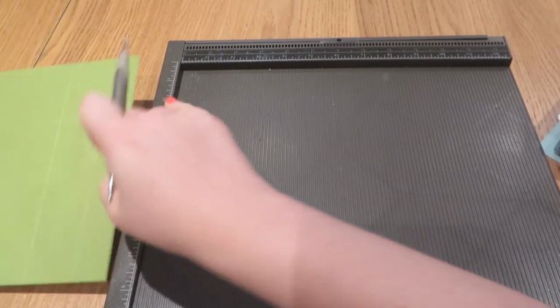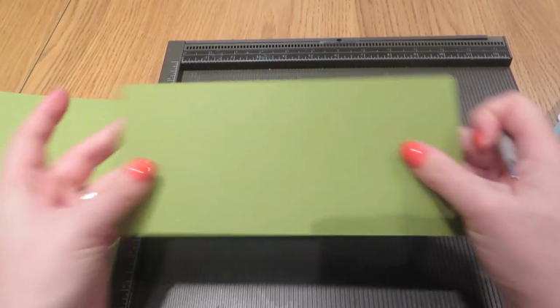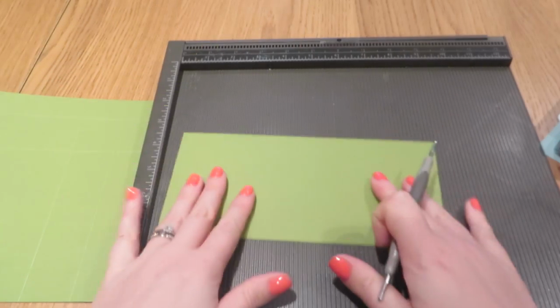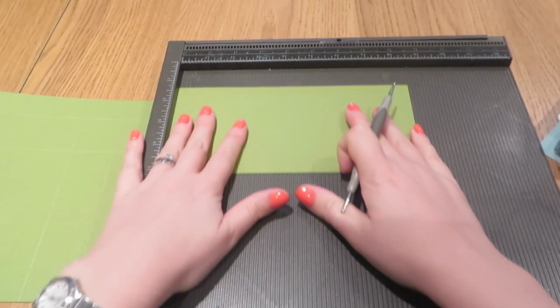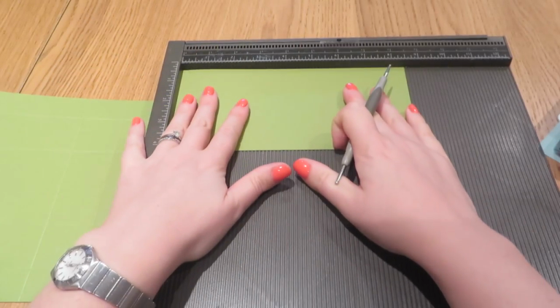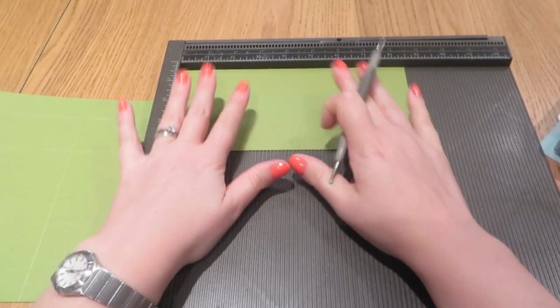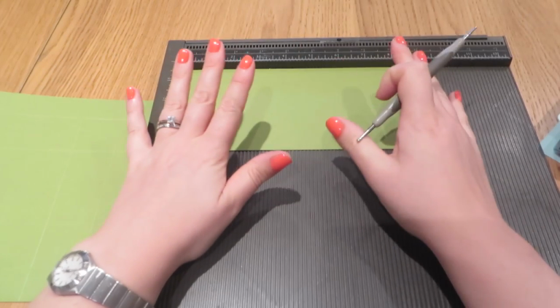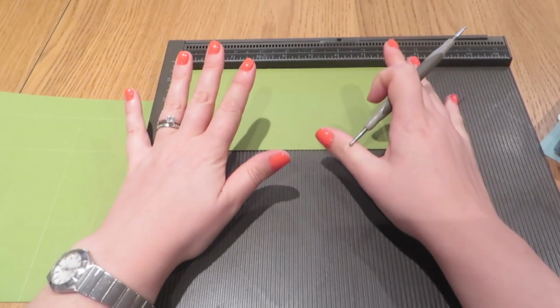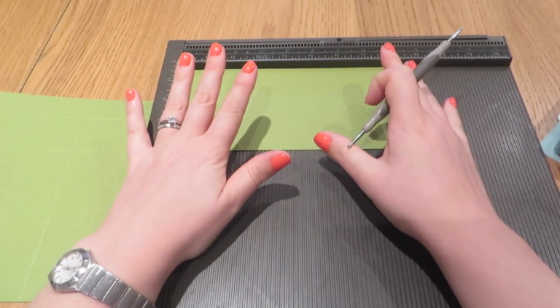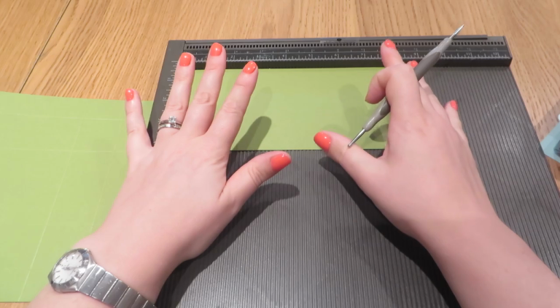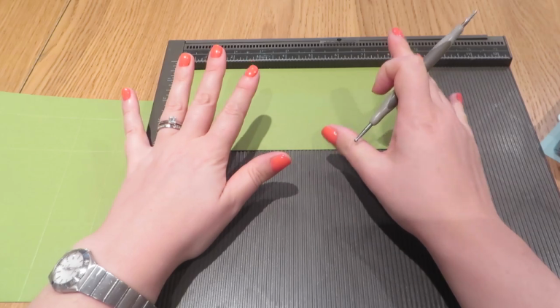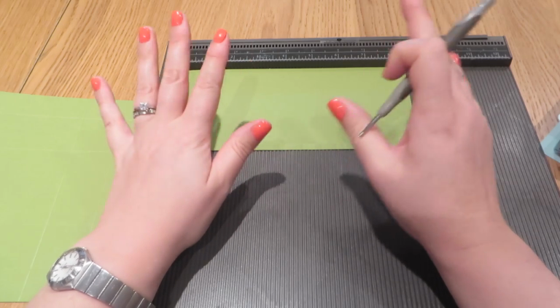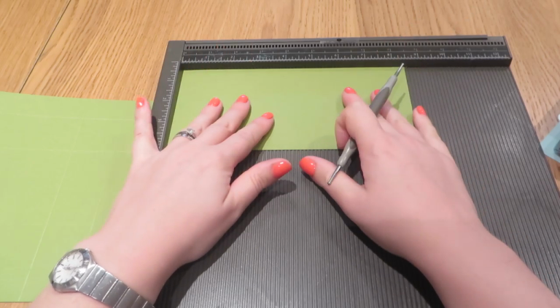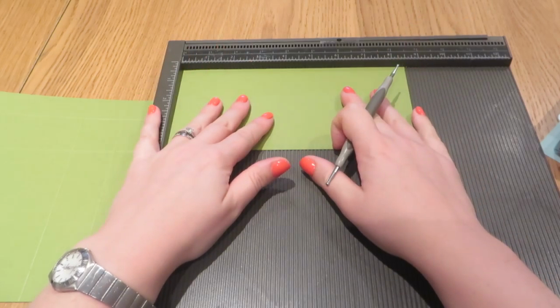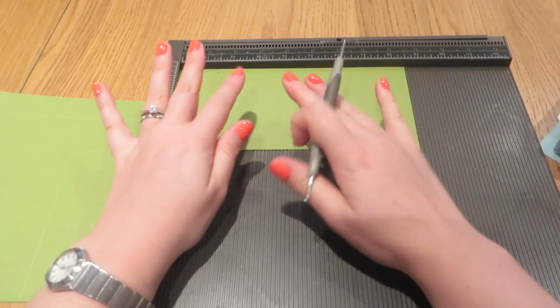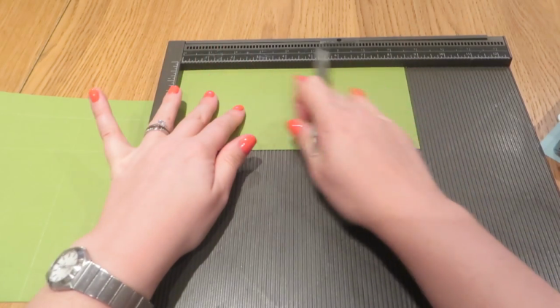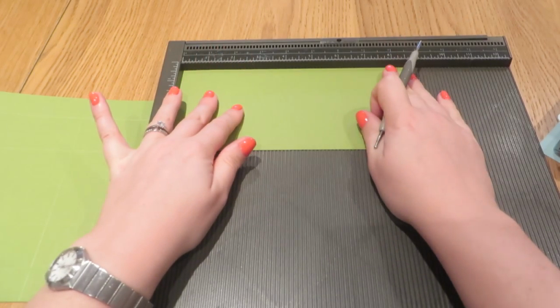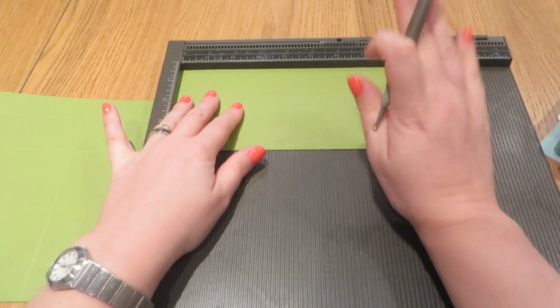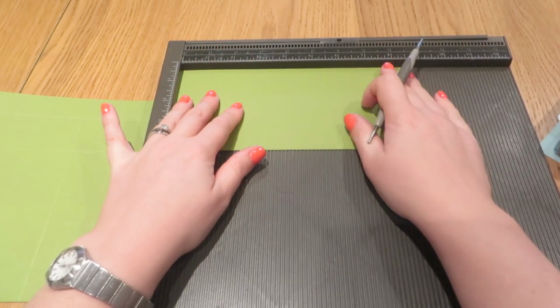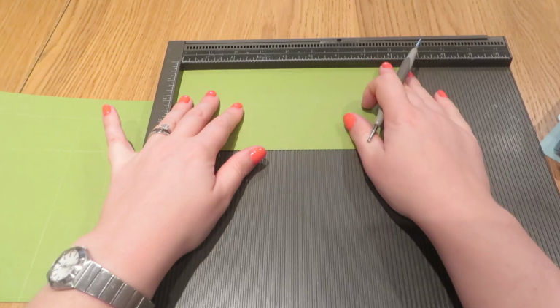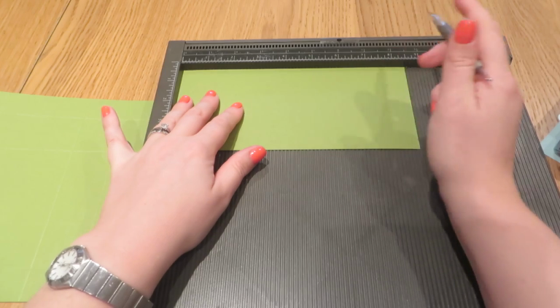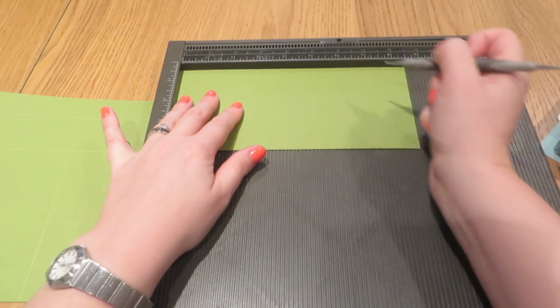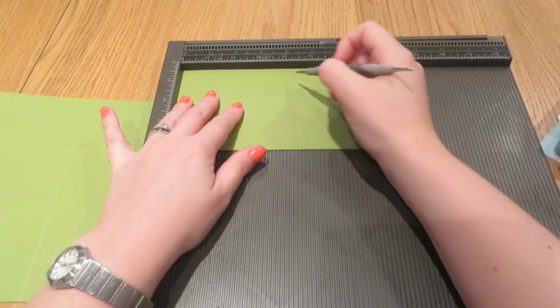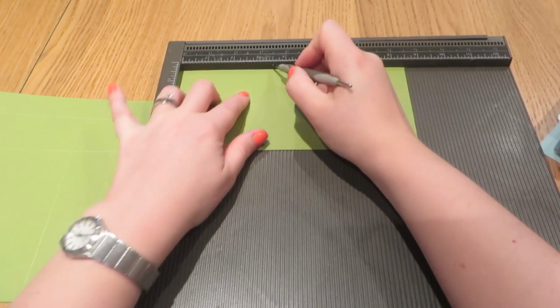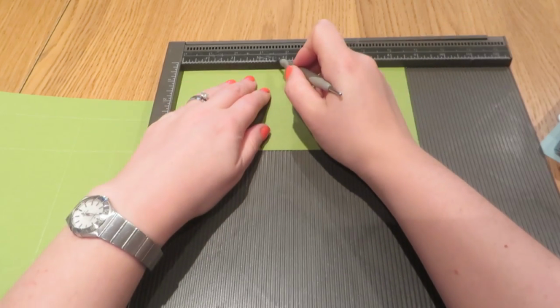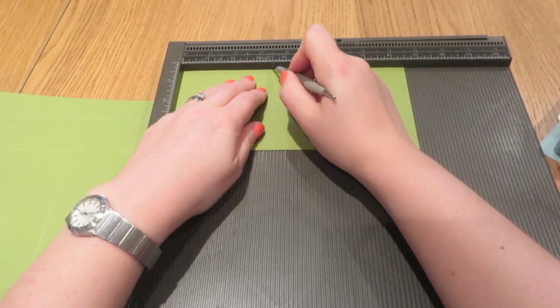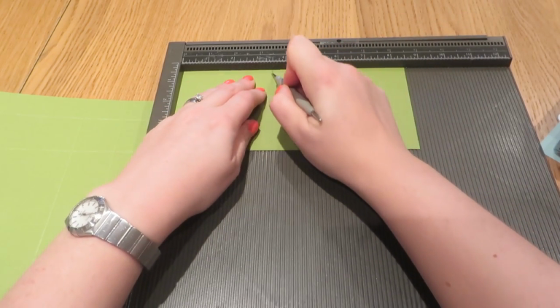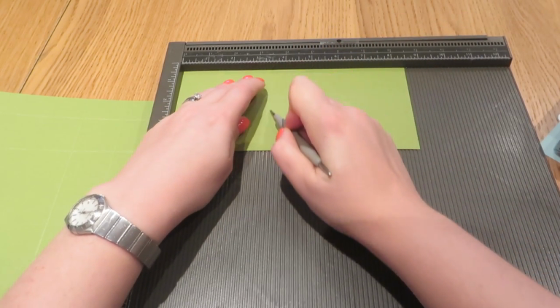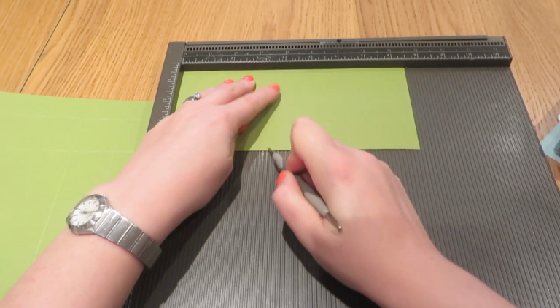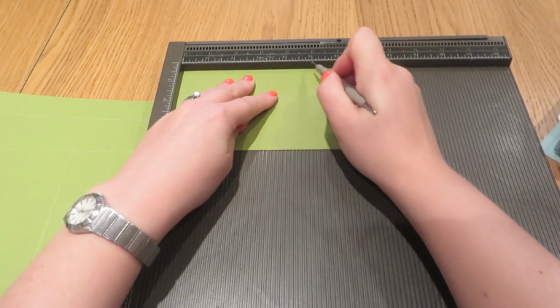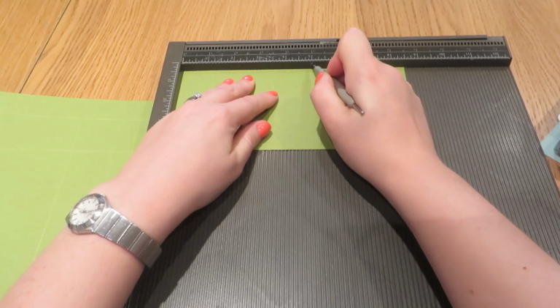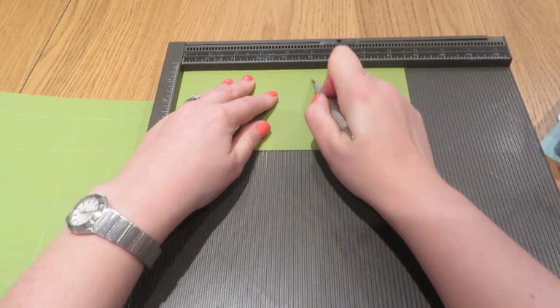I'm going to bring in our other piece. This is the bit that measures four inches by eight and a half inches. Scoring it at the longer side at the top, we're going to score it at three and a half inches and at five inches.